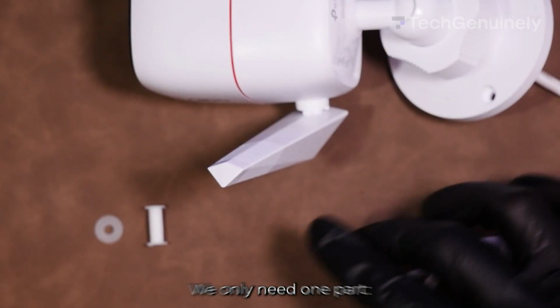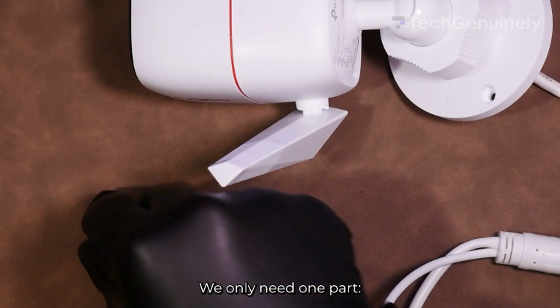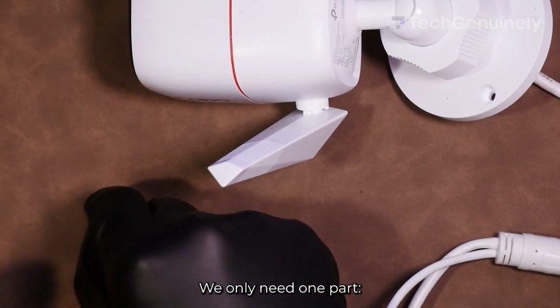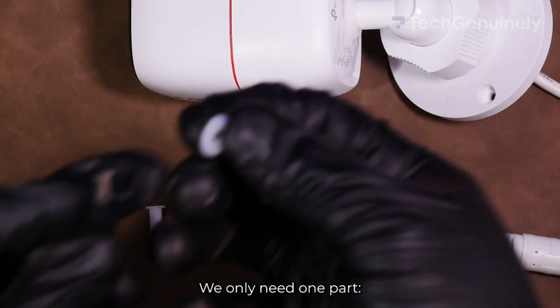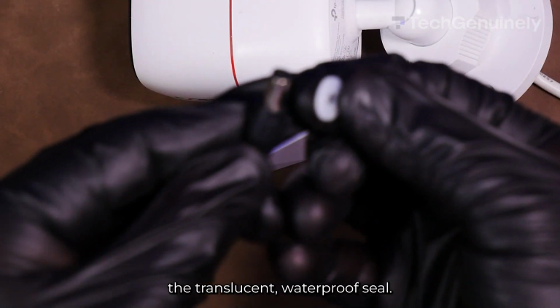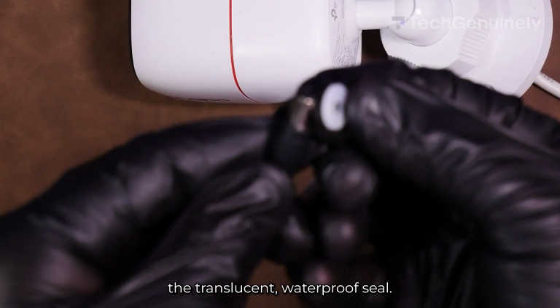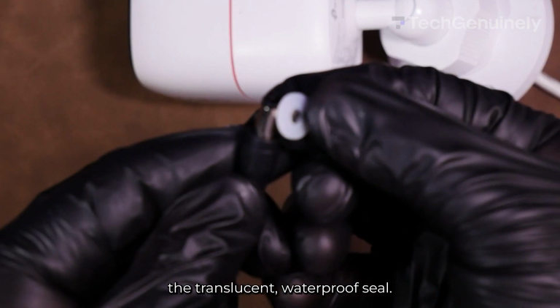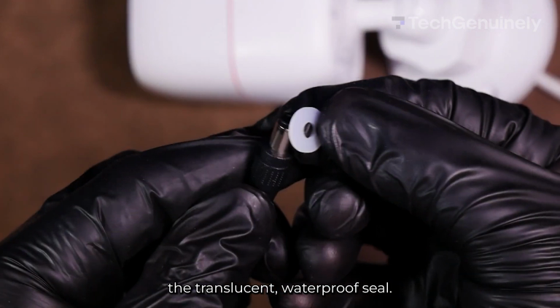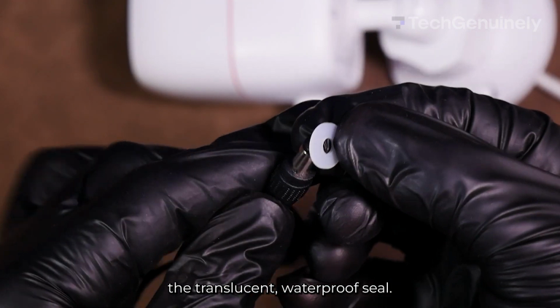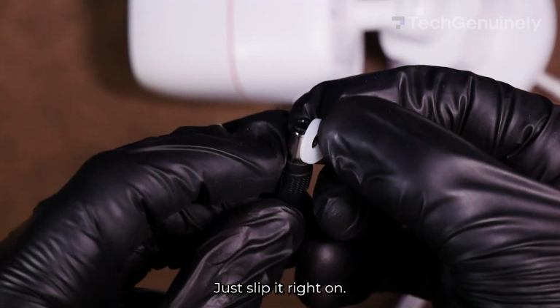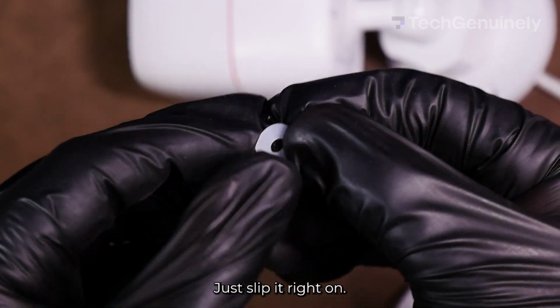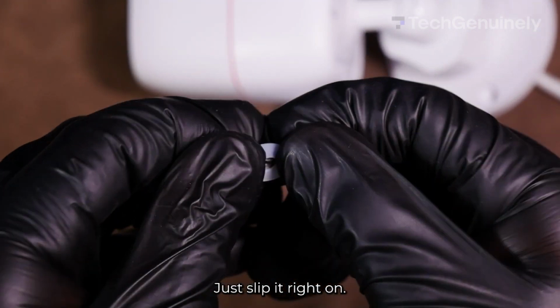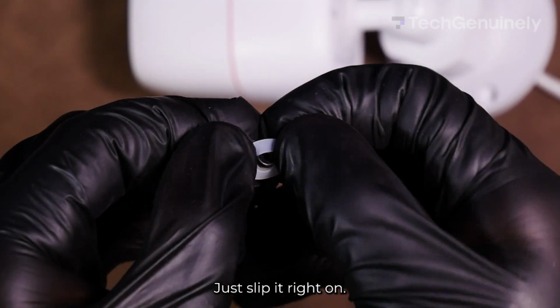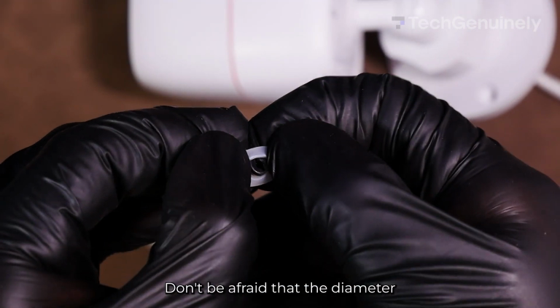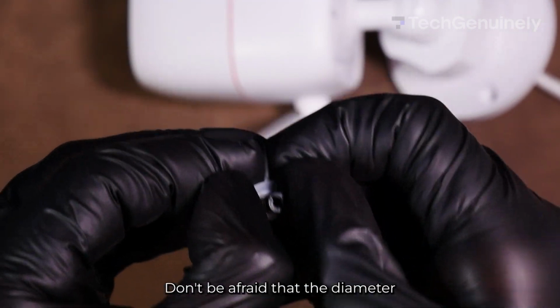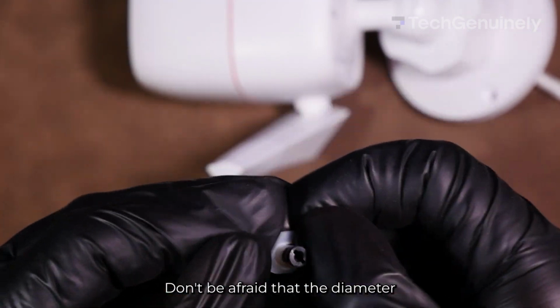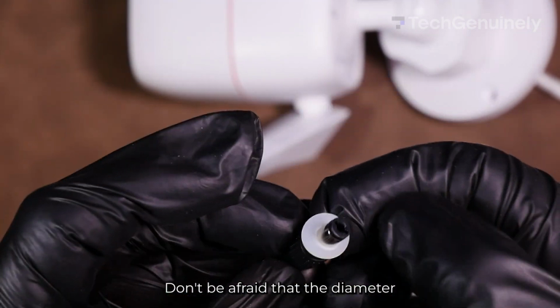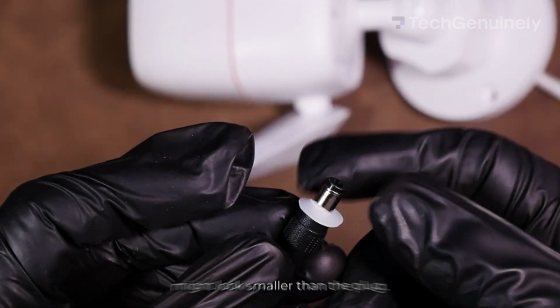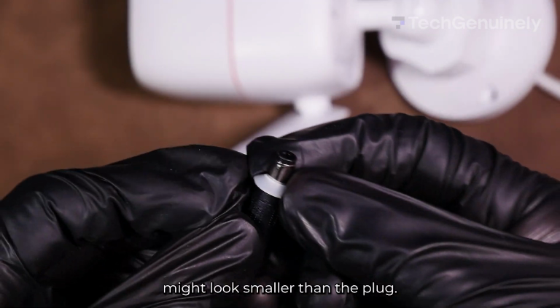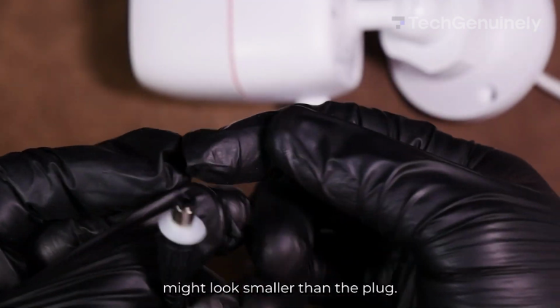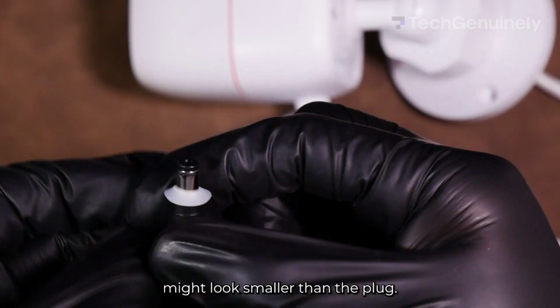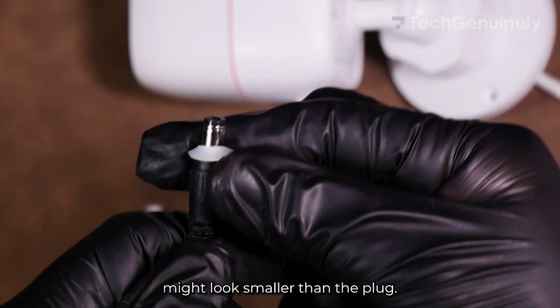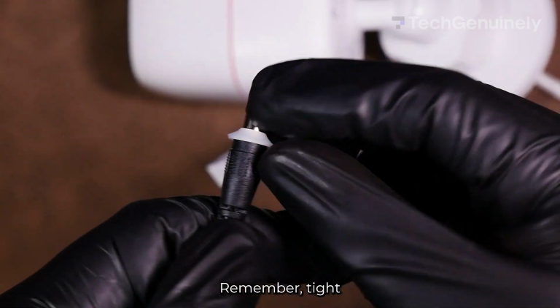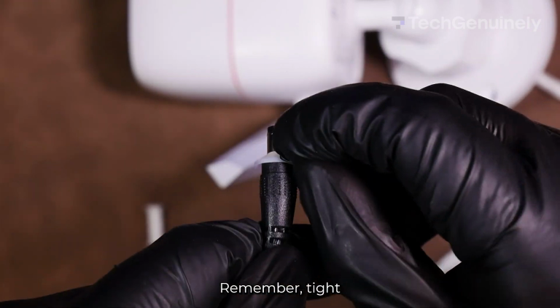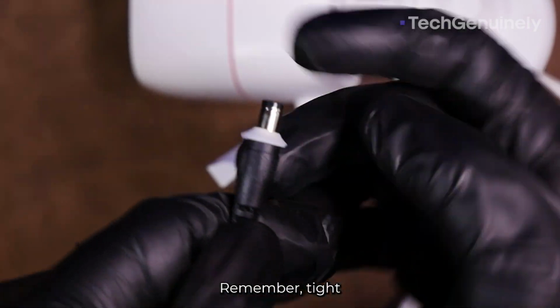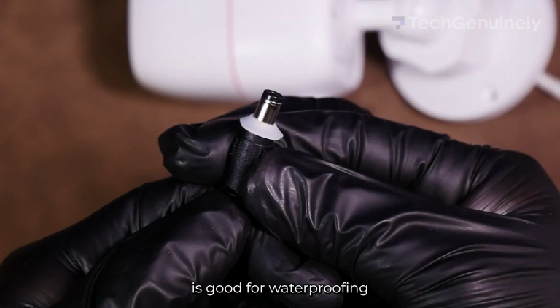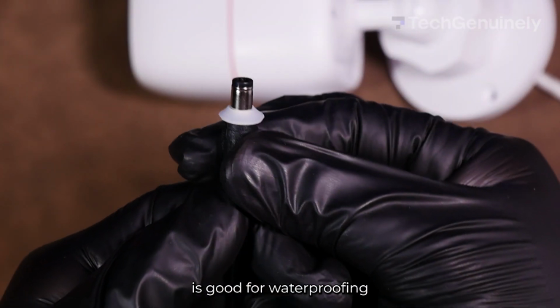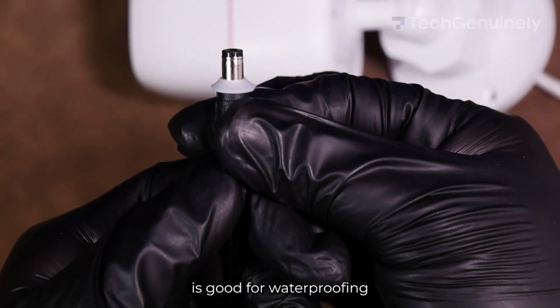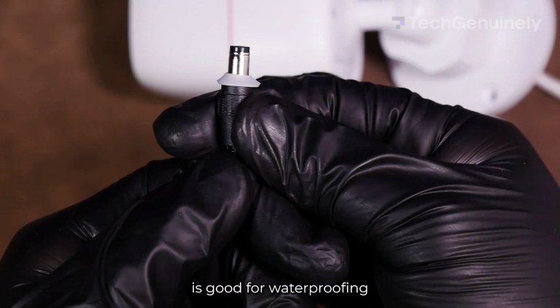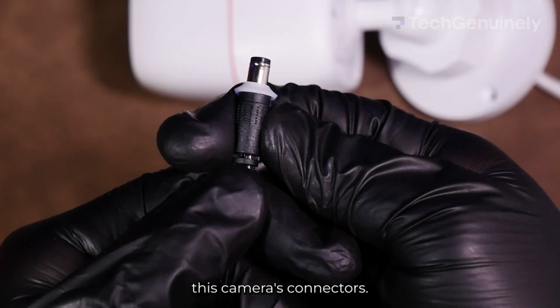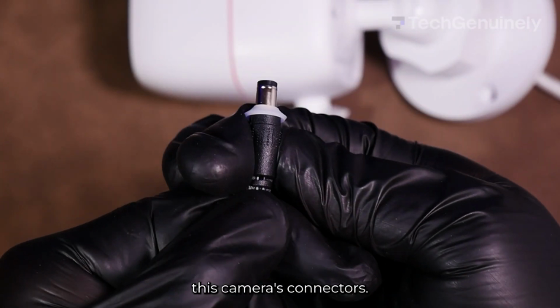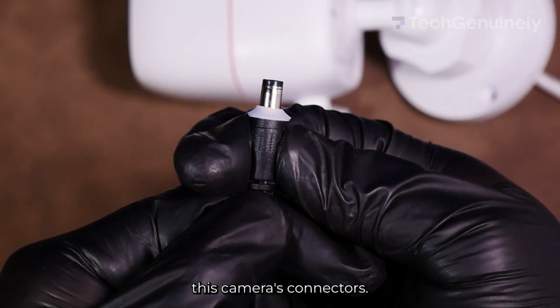And now for the power connectors. We only need one part: the translucent waterproof seal. Just slip it right on. Don't be afraid that the diameter might look smaller than the plug — remember, tight is good for waterproofing this camera's connectors.